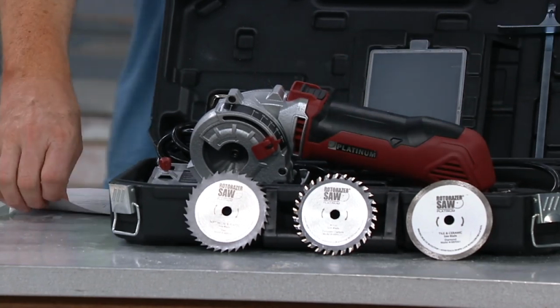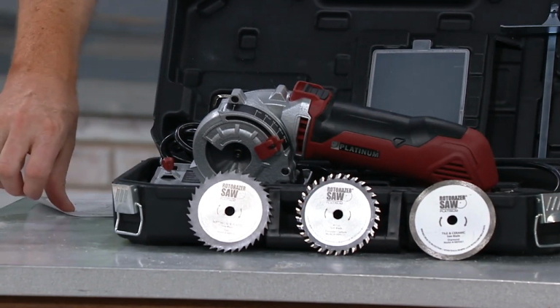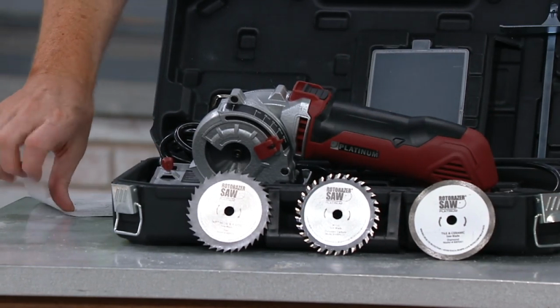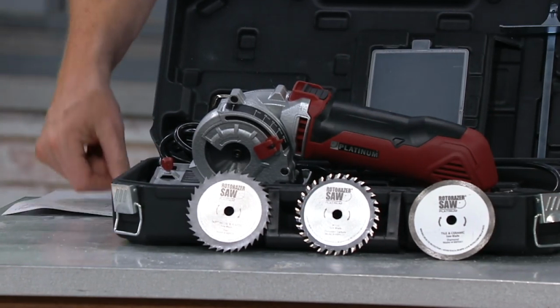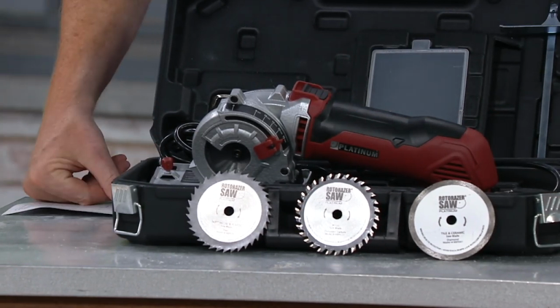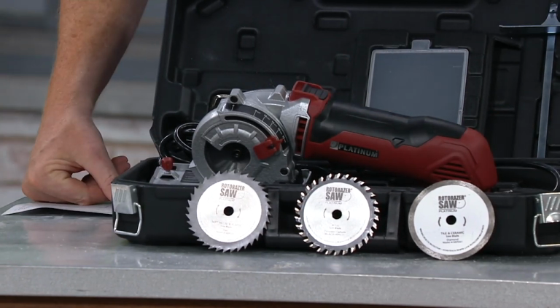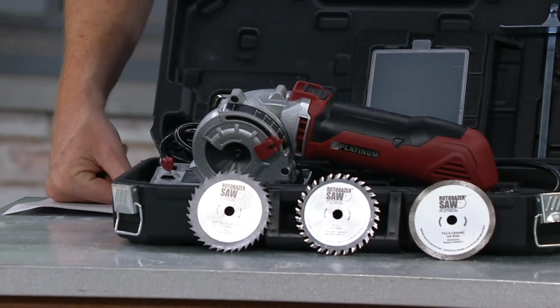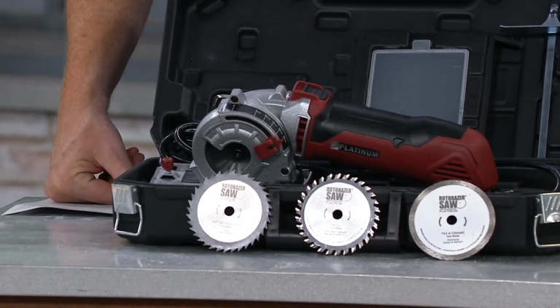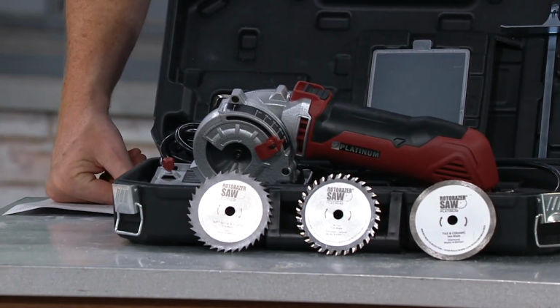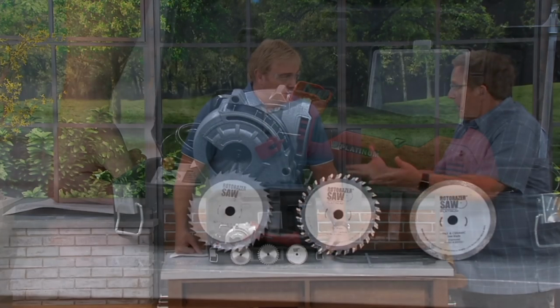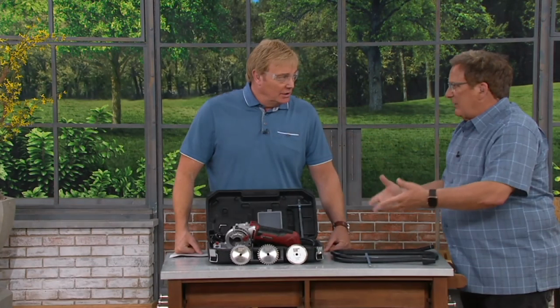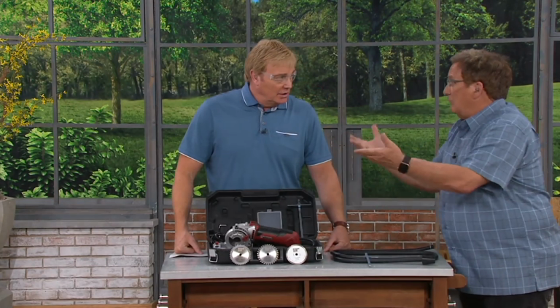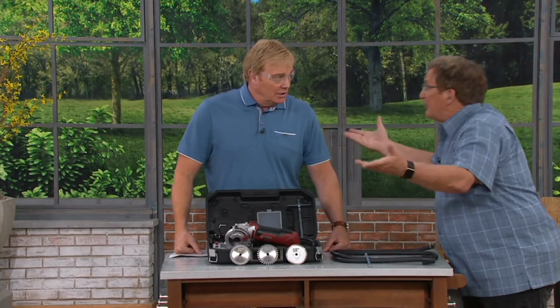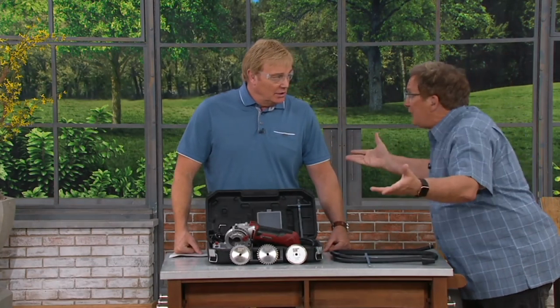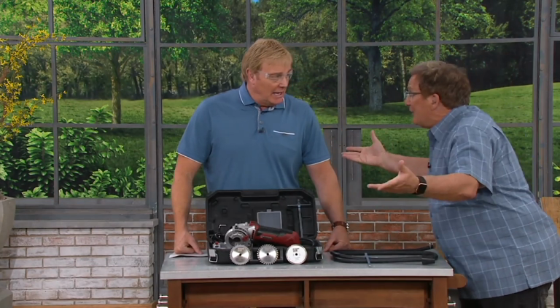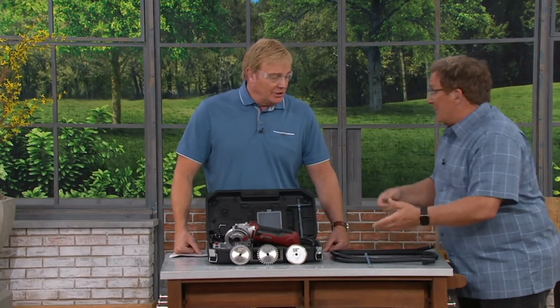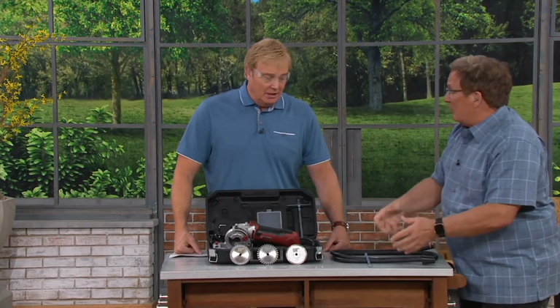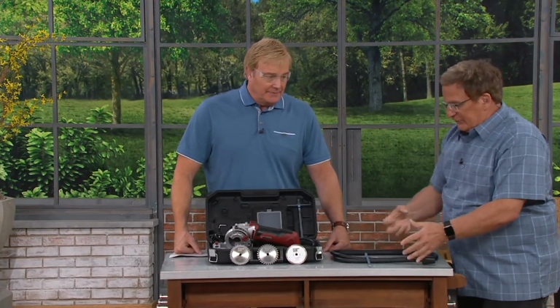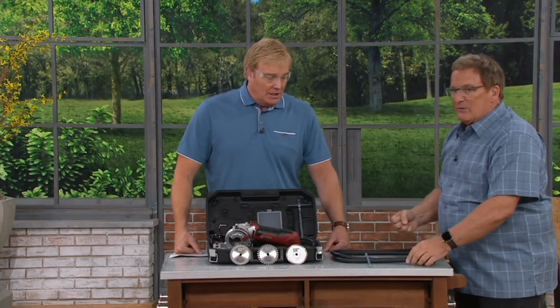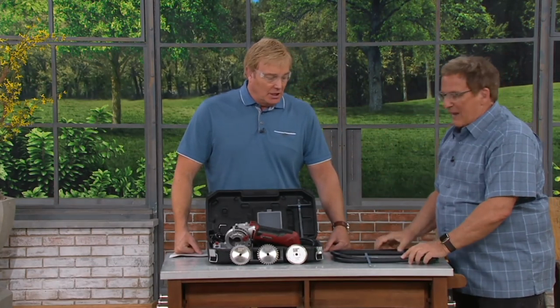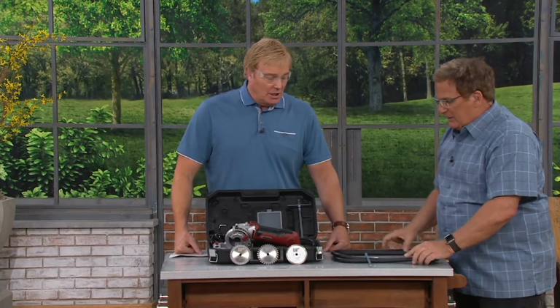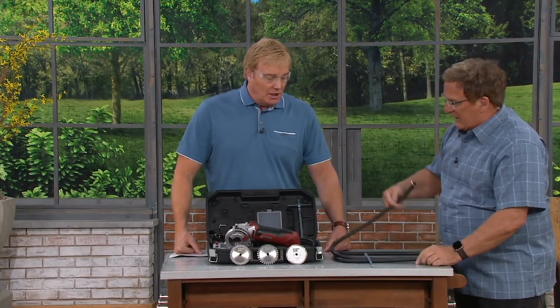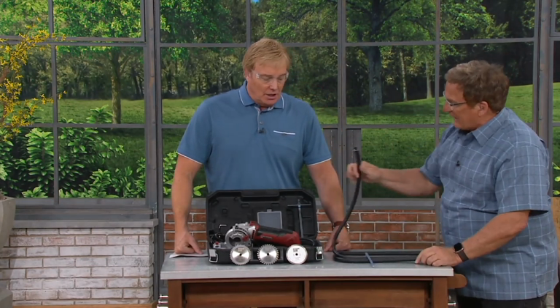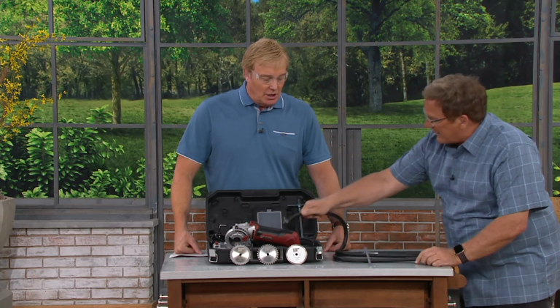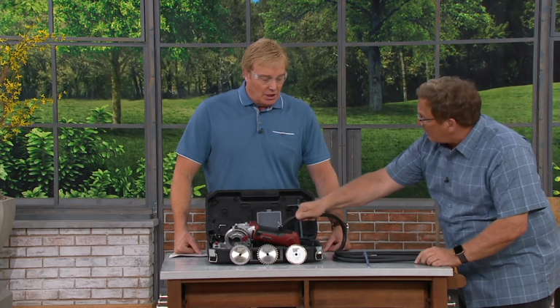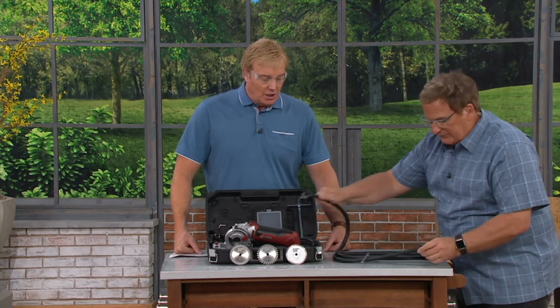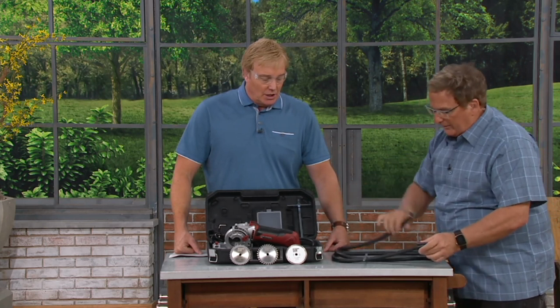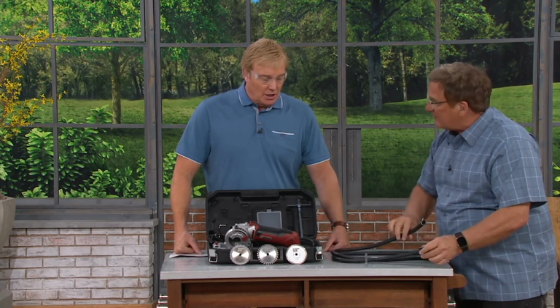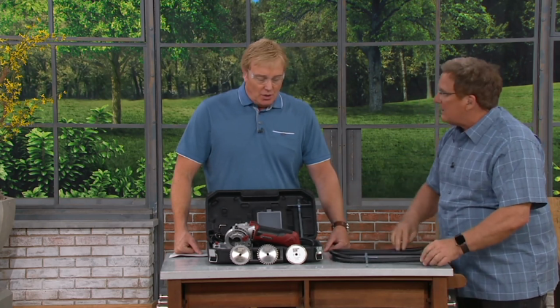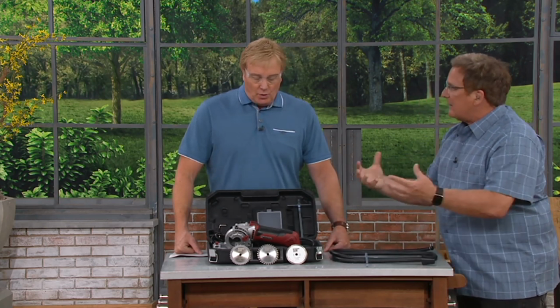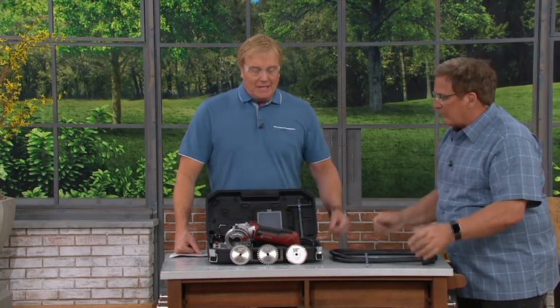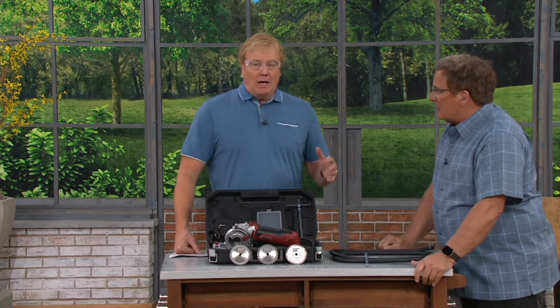Then the dust extractor, too. Sawdust — high-end tool. It'll suck it in with a vacuum cleaner. You attach one end to the Roto-Razor, one to the vacuum cleaner. Gets rid of those dirty jobs.